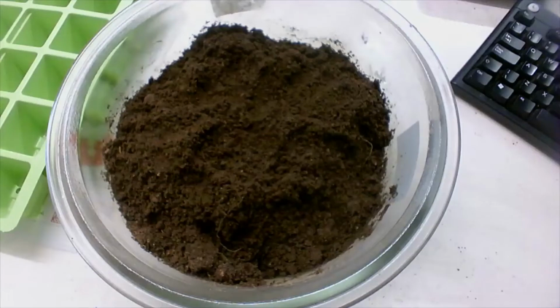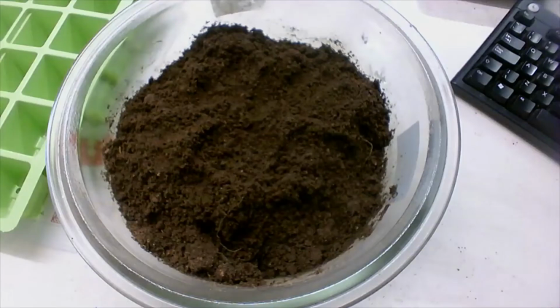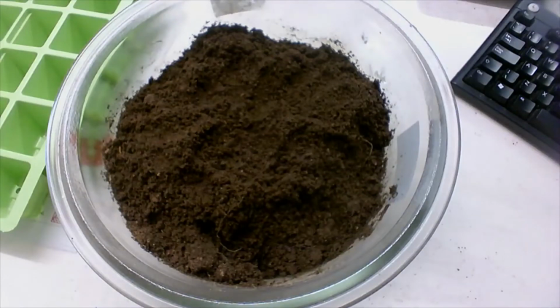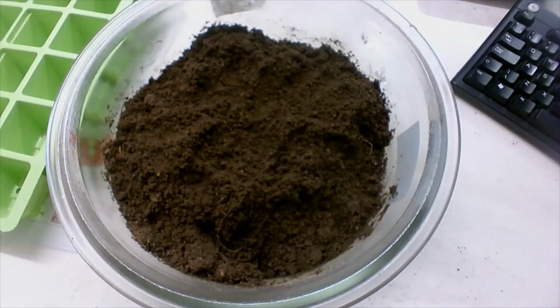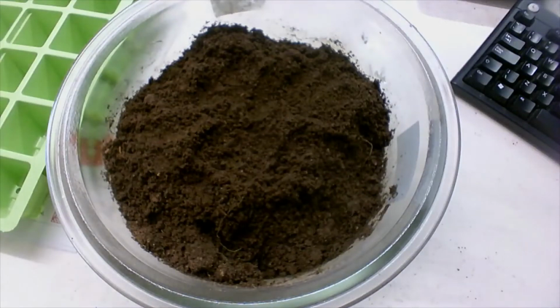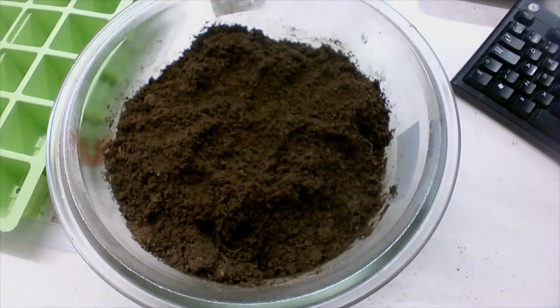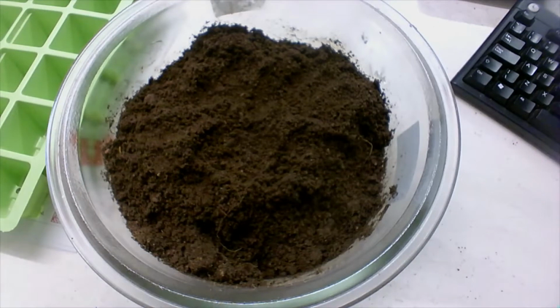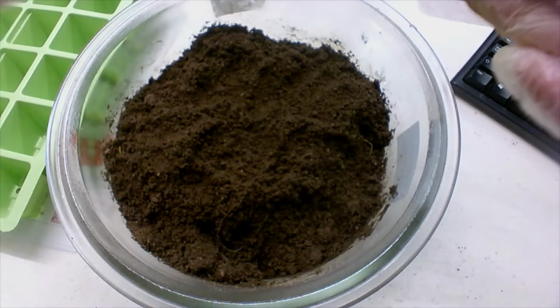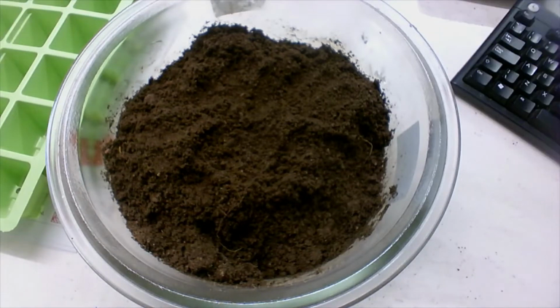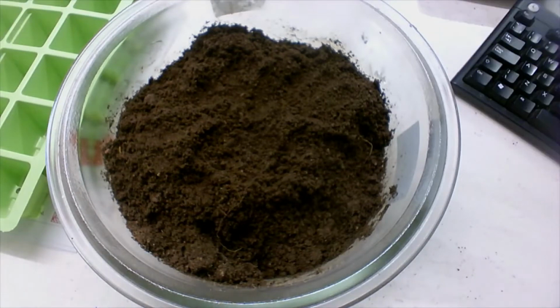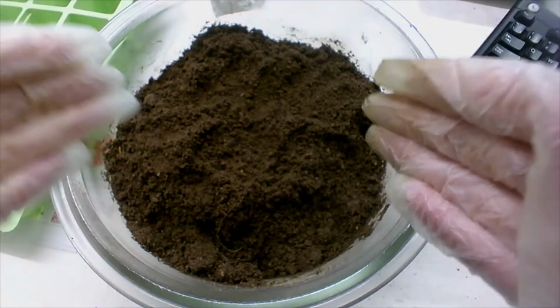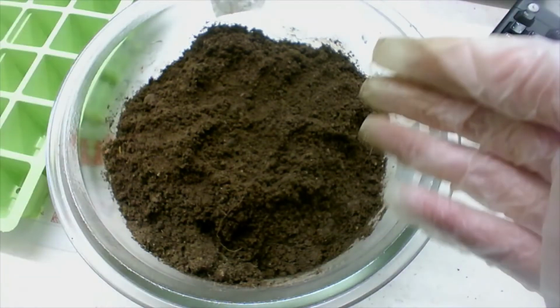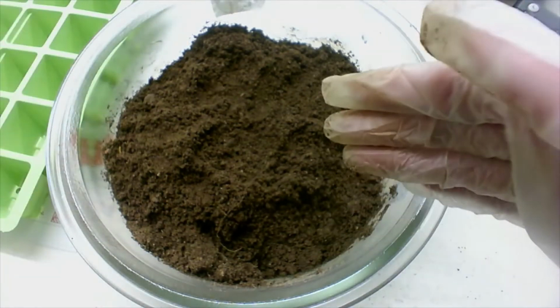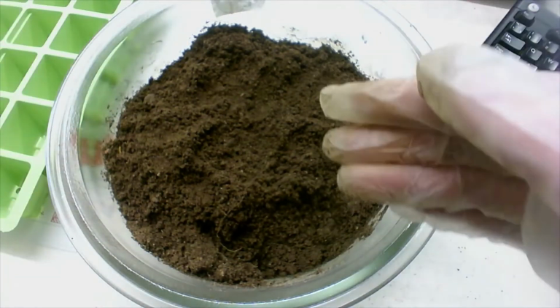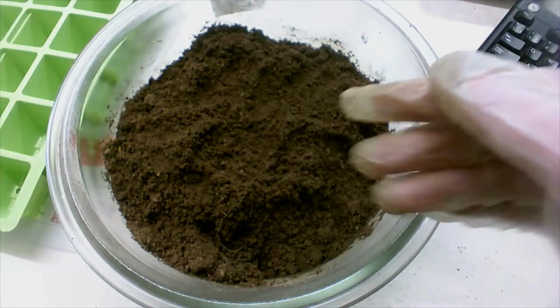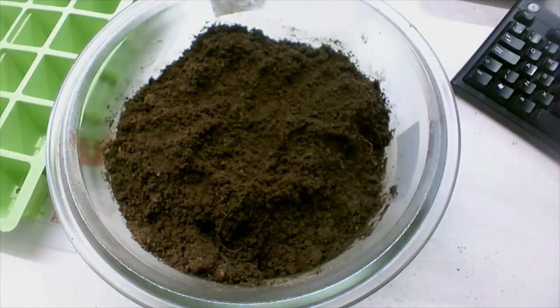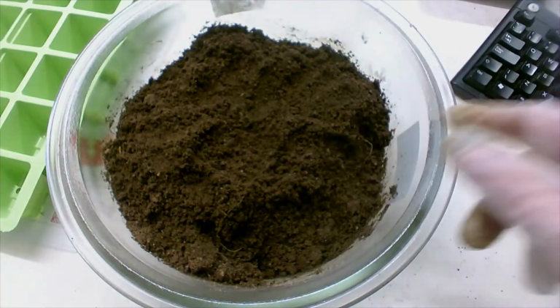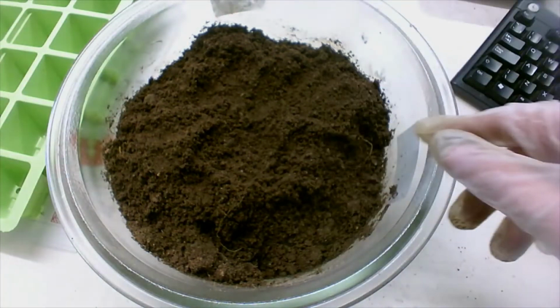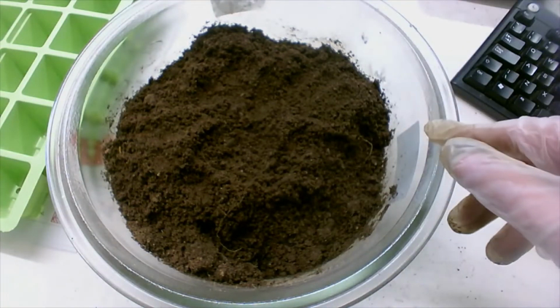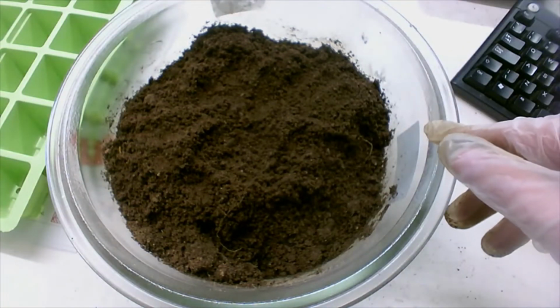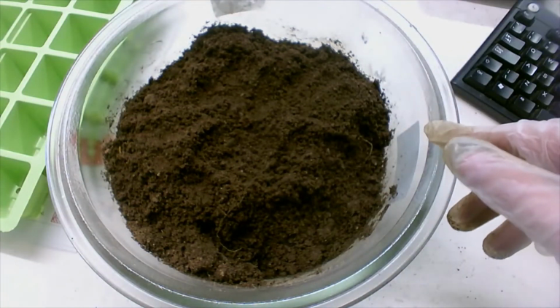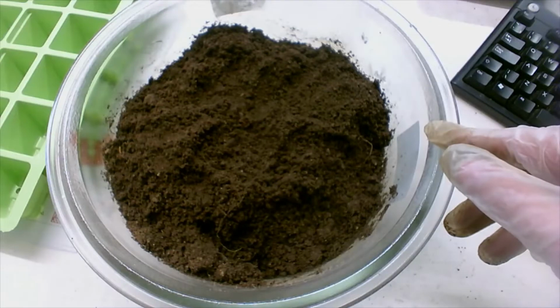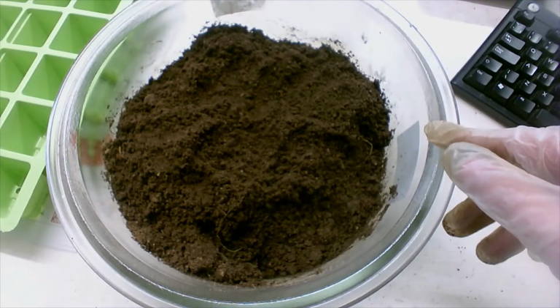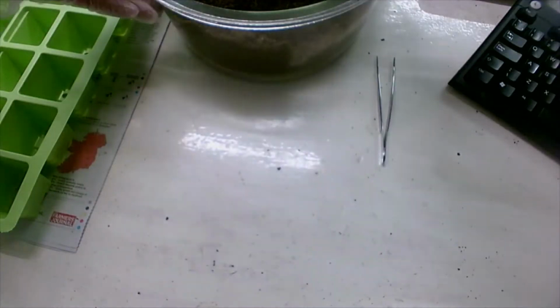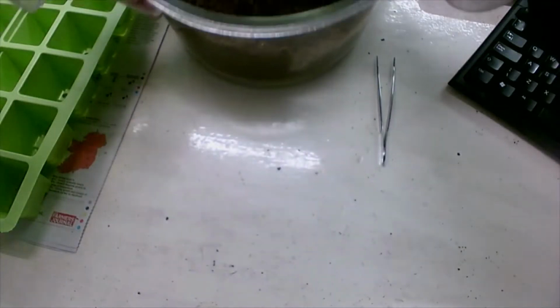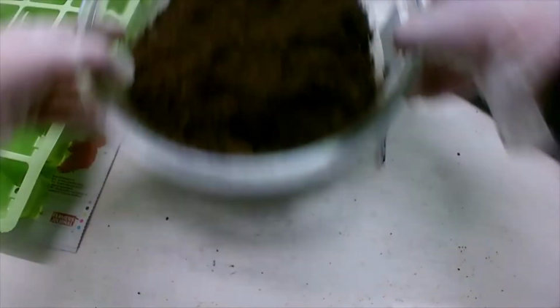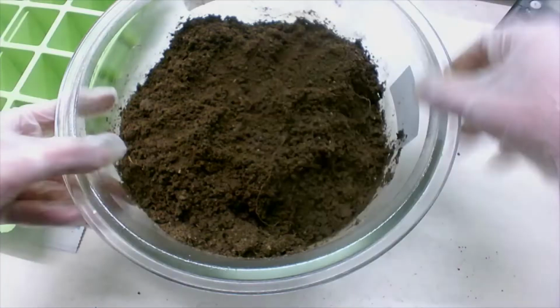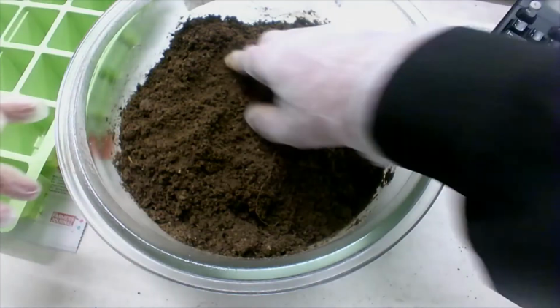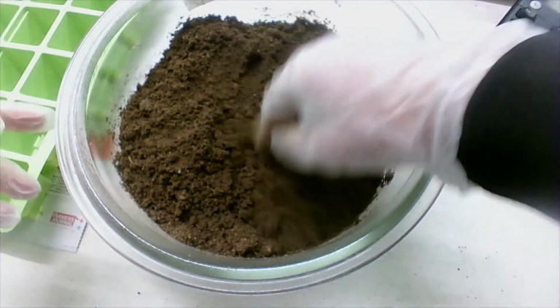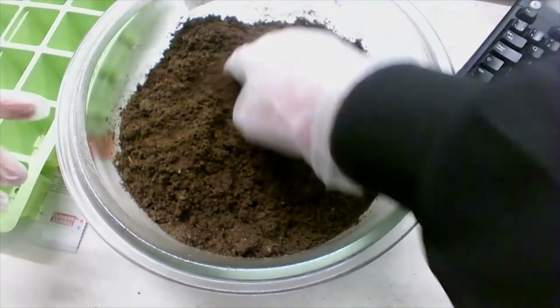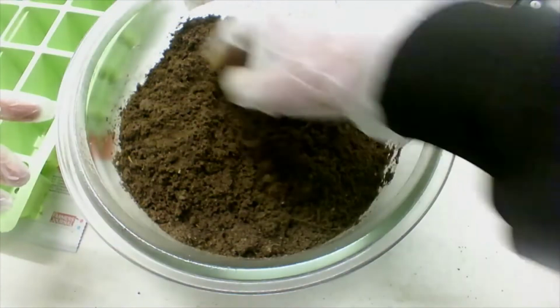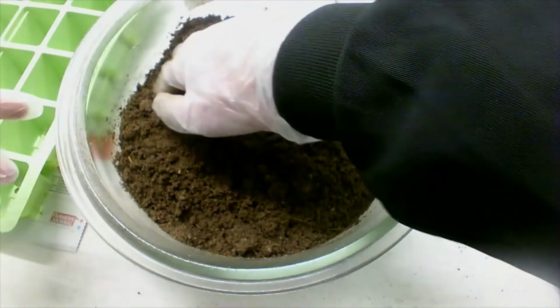So the first thing we have is our soil sample. It's sterile because I had it in the oven at 80 degrees Celsius for 30 minutes. I have to break up any large pieces of soil in this.